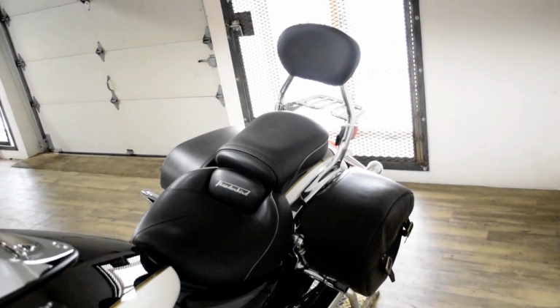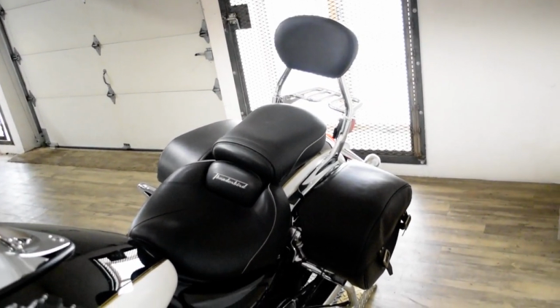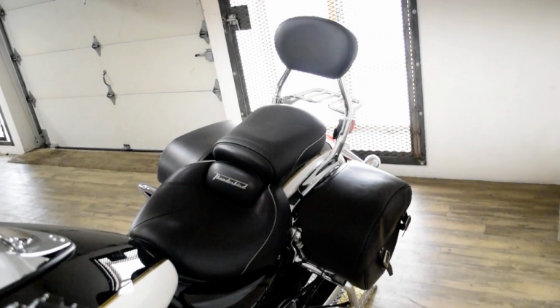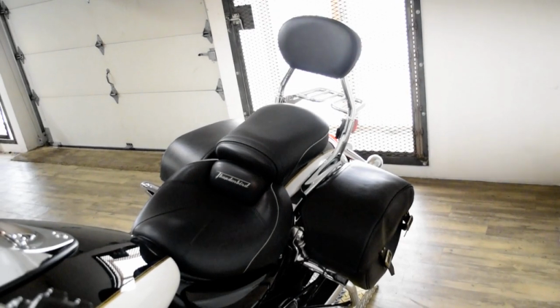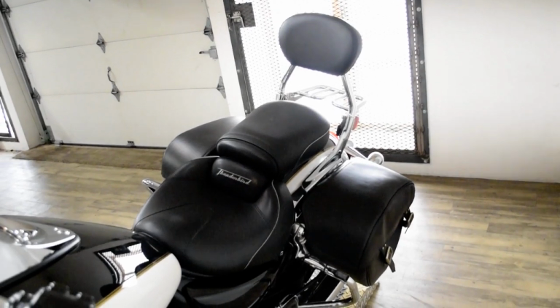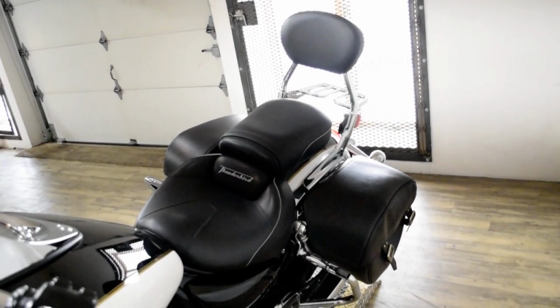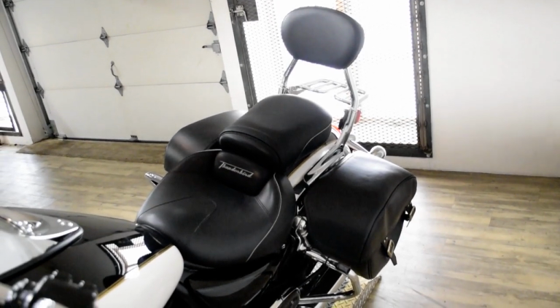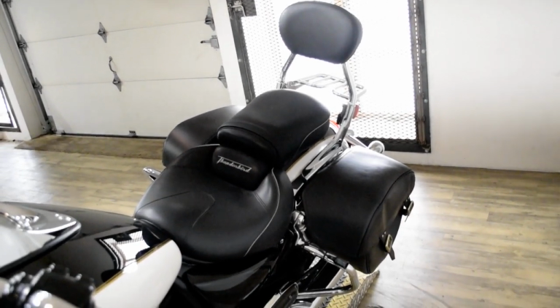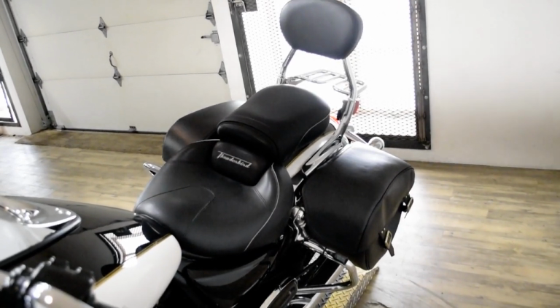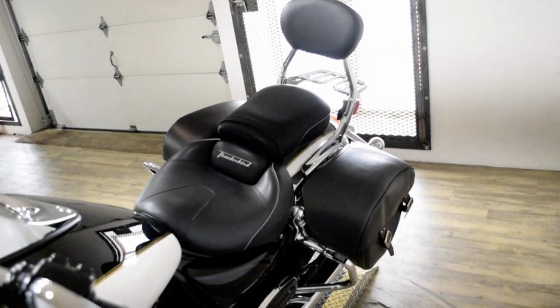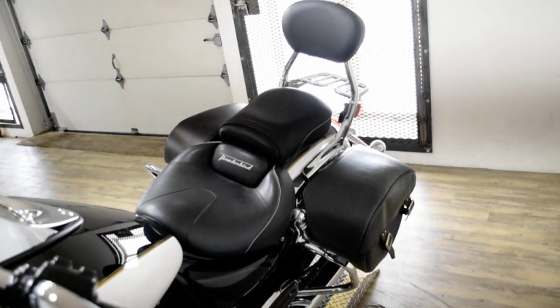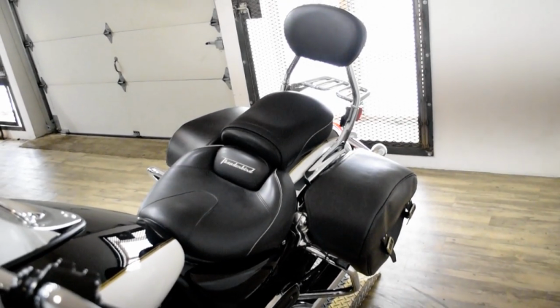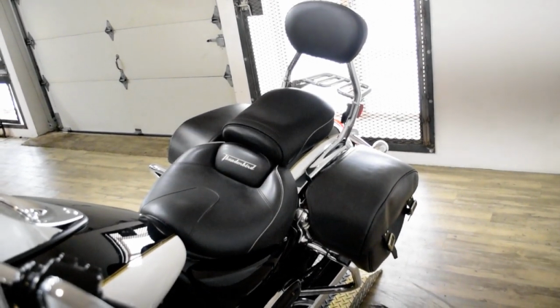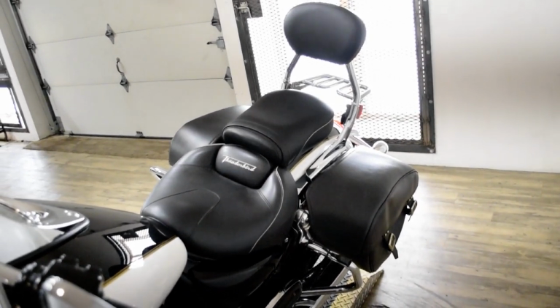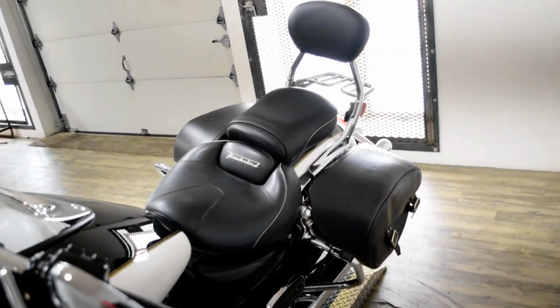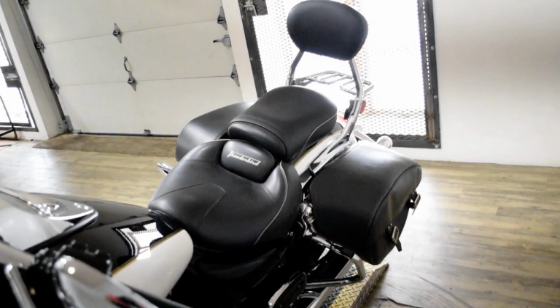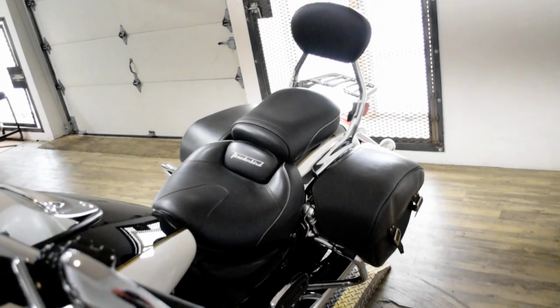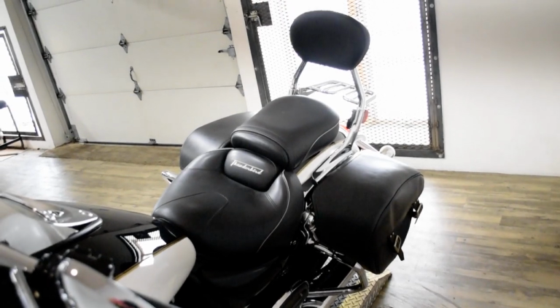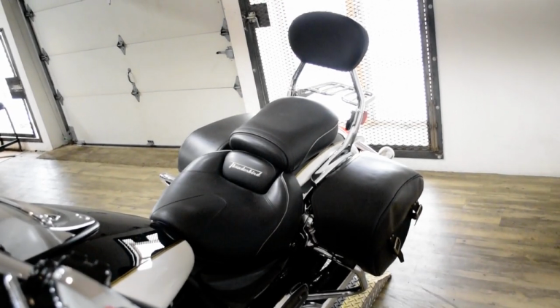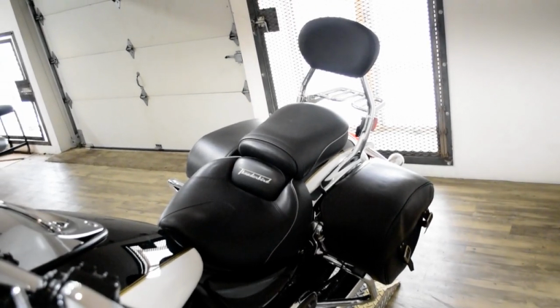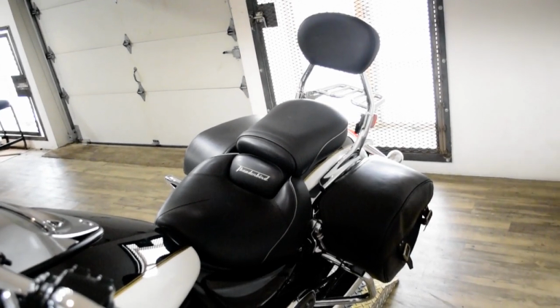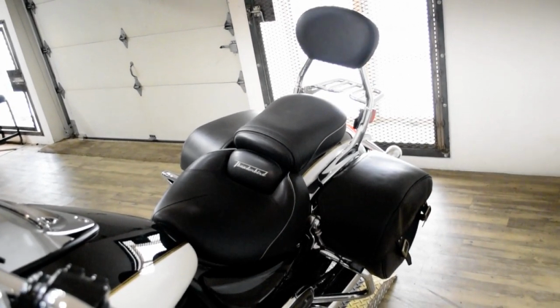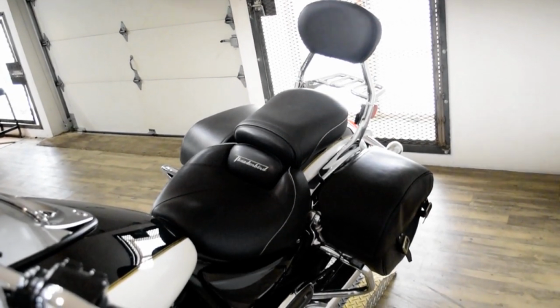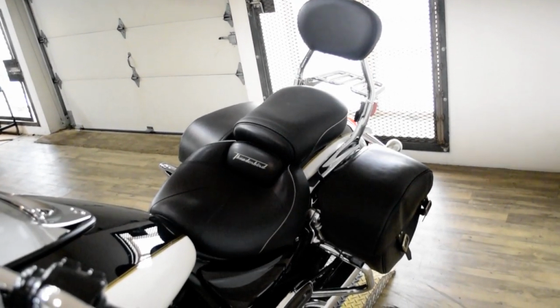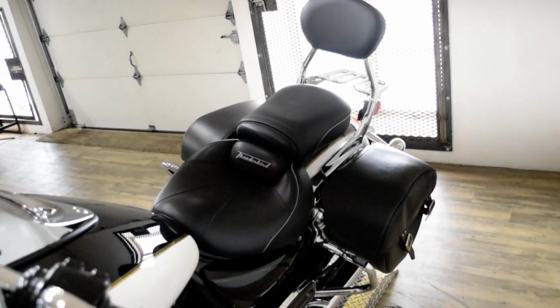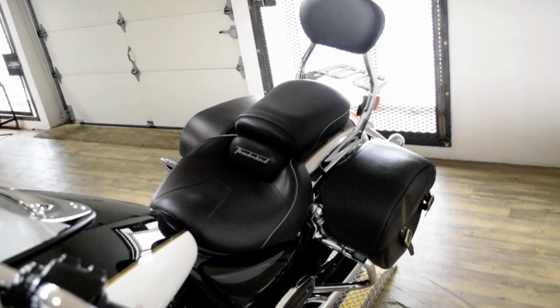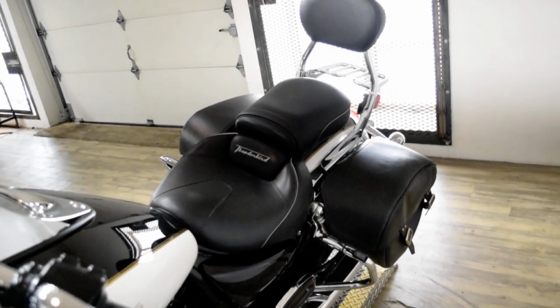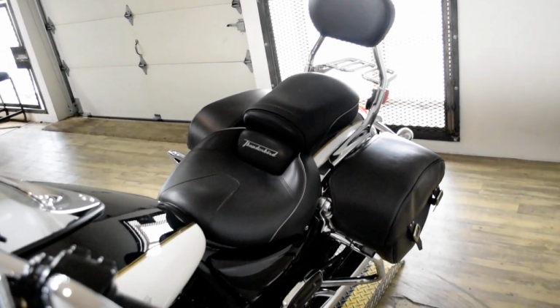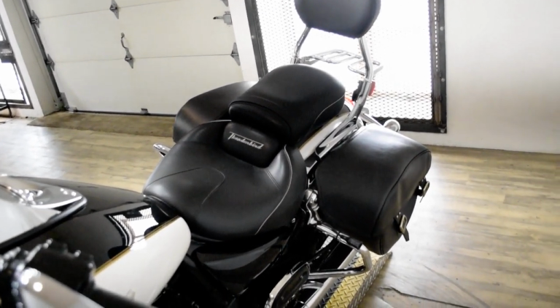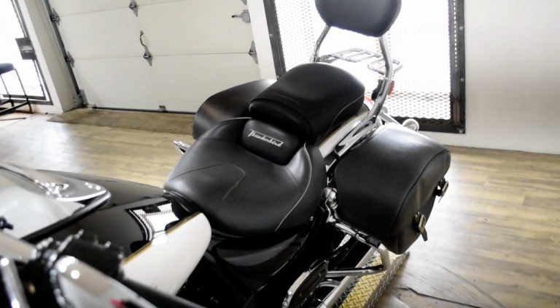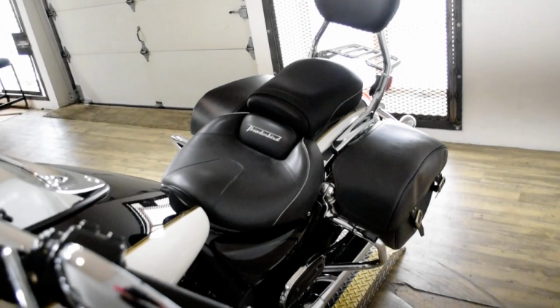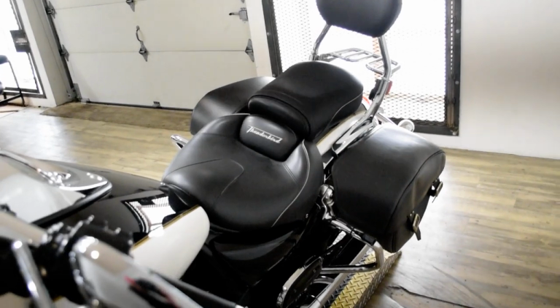This bike has been serviced and safety inspected and is ready for the road. It has the windshield, light bar kit, highway bars, passenger floorboards, bags, the passenger backrest, and the luggage rack.